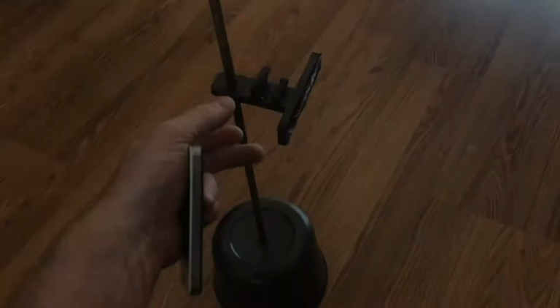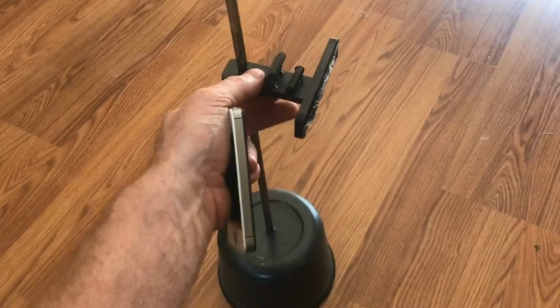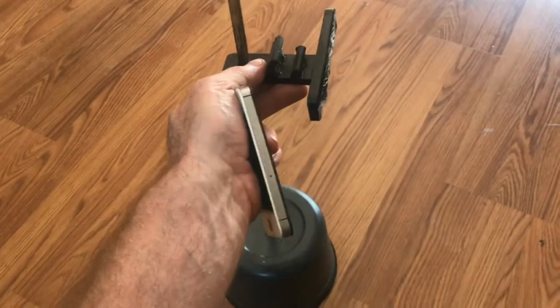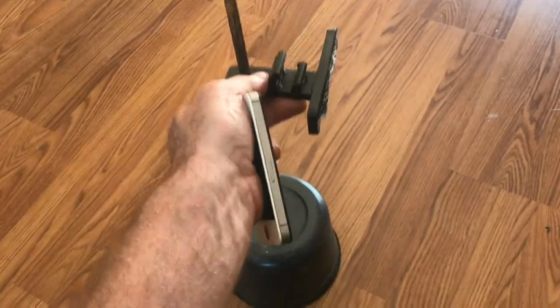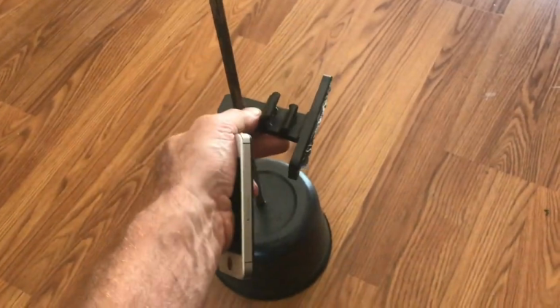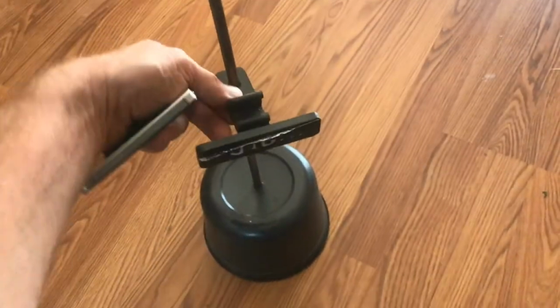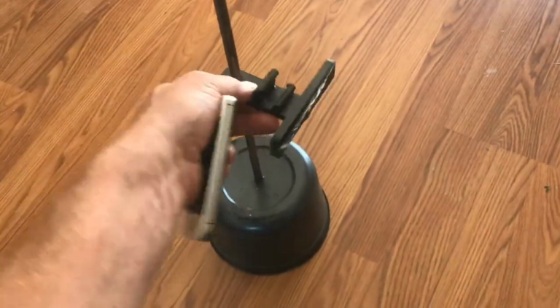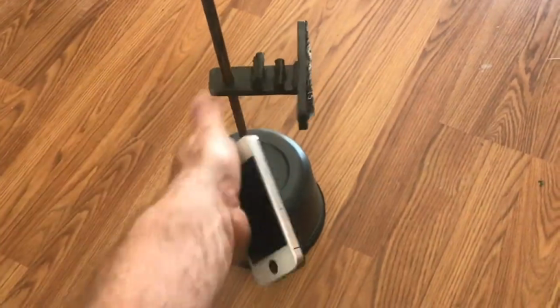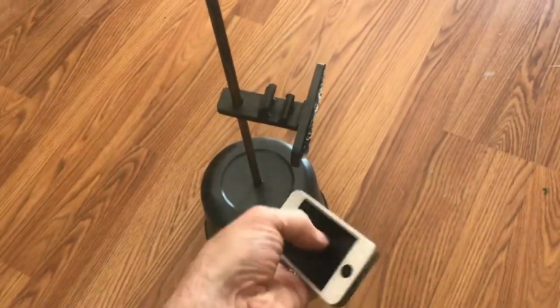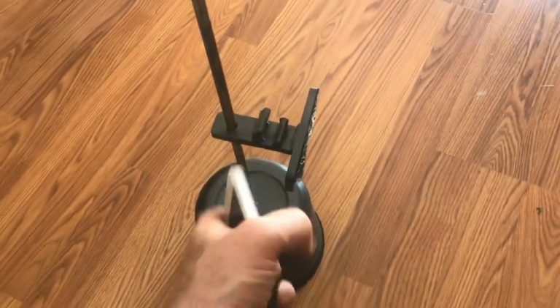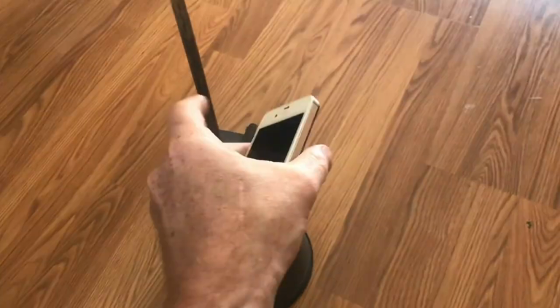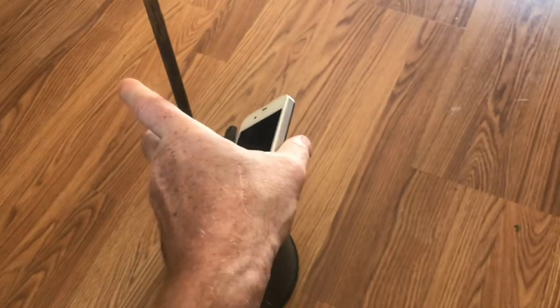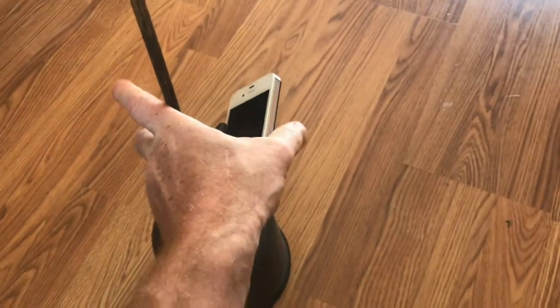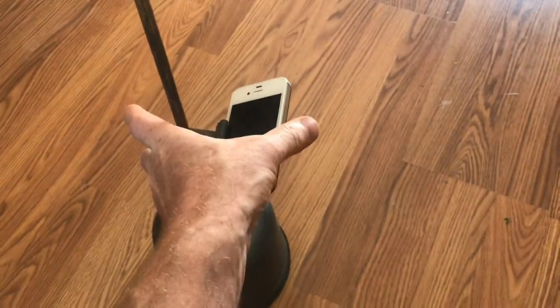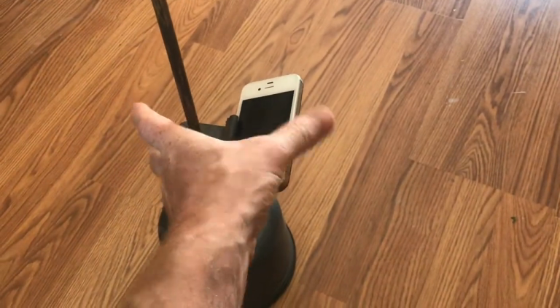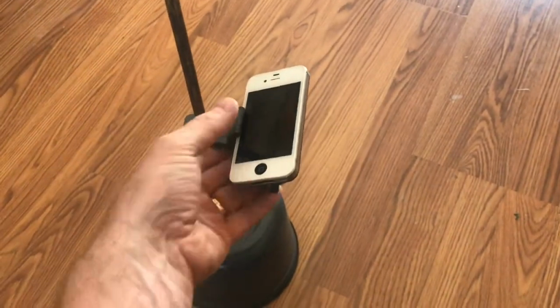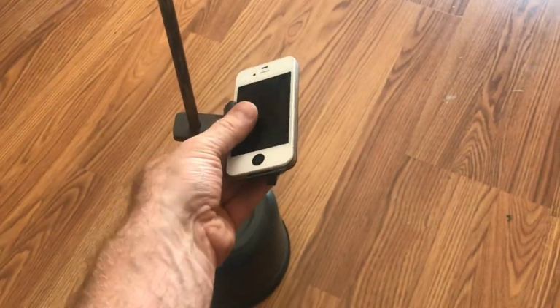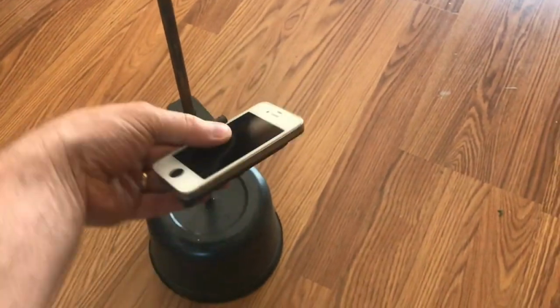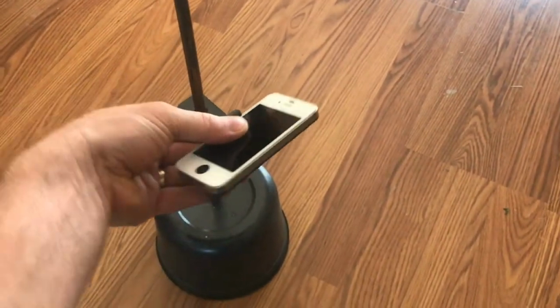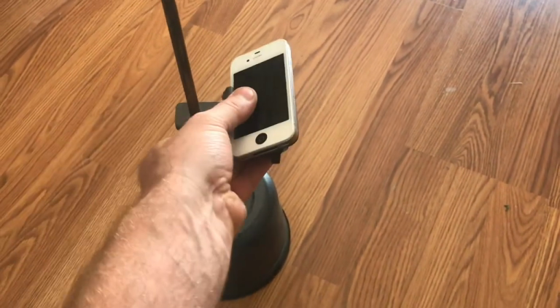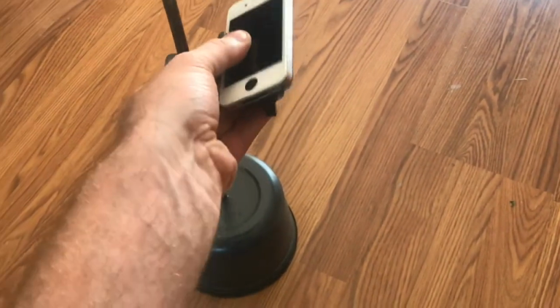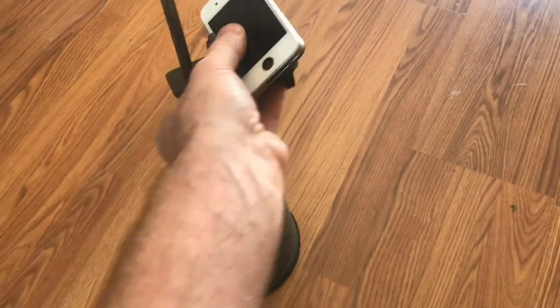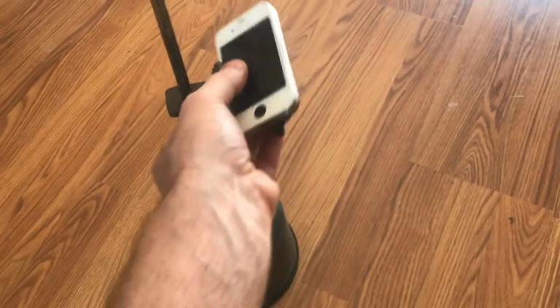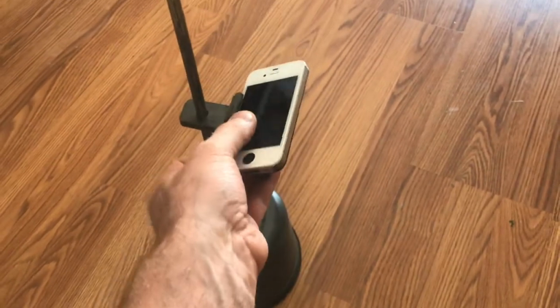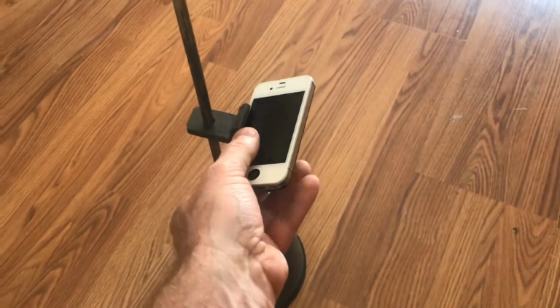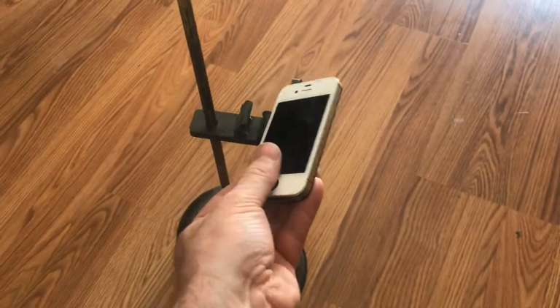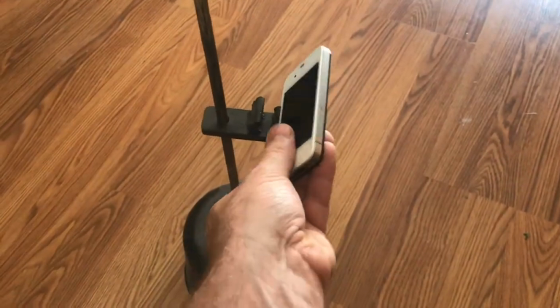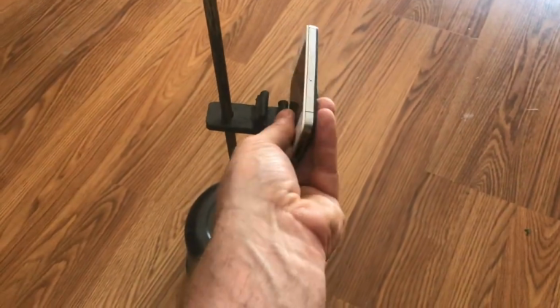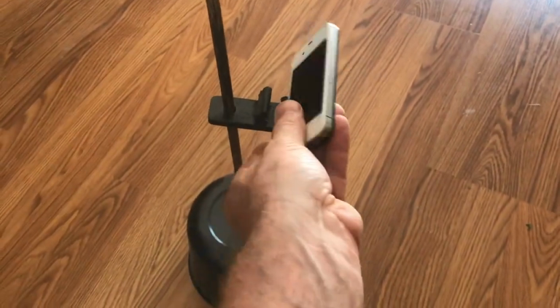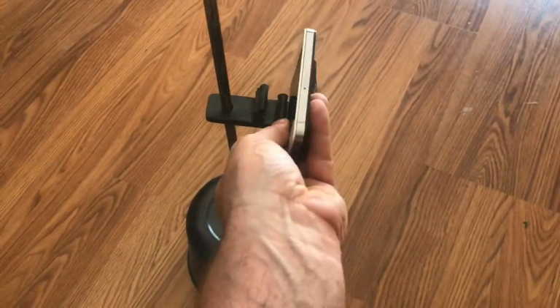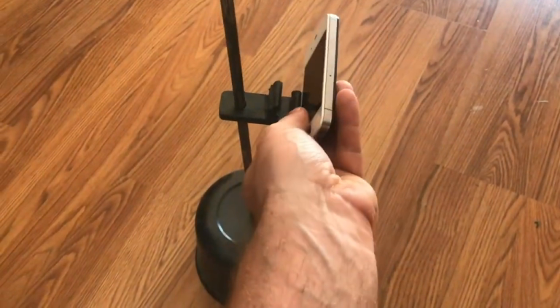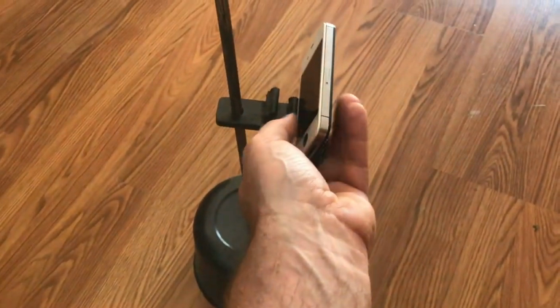Whenever I'm making a video, I don't like to use tripods. It's a little too cumbersome when I'm working on something on a table. So I made this little jig that I can raise and lower and turn, get the exact angle that I want. And if I need a steeper angle, I can even do that.